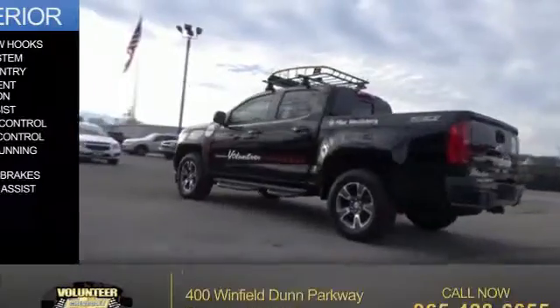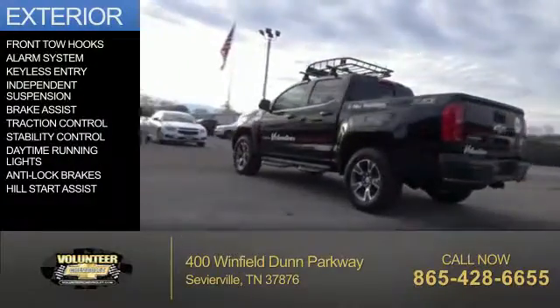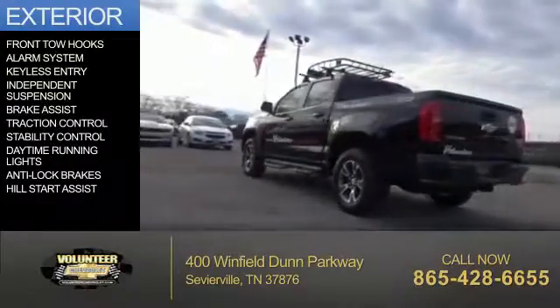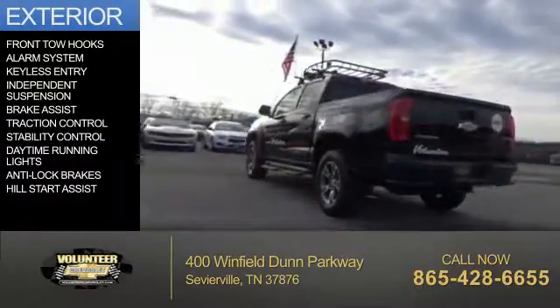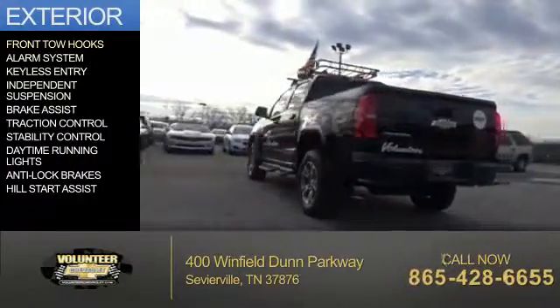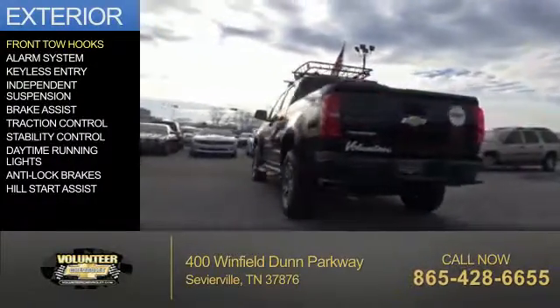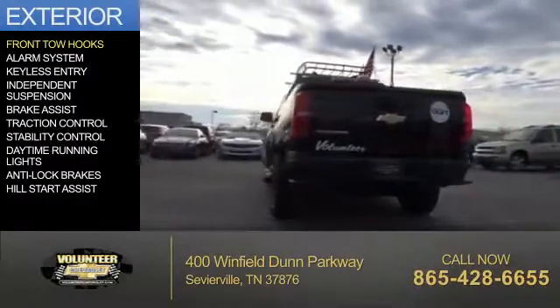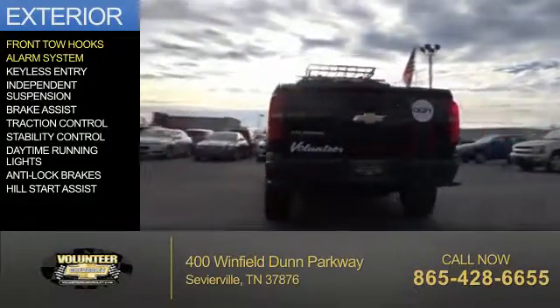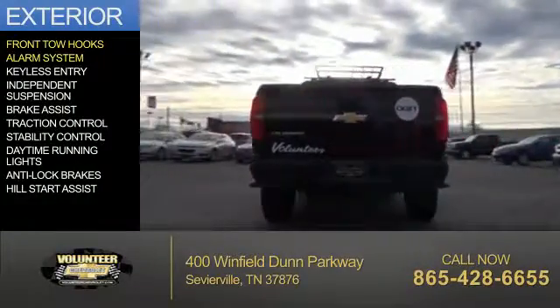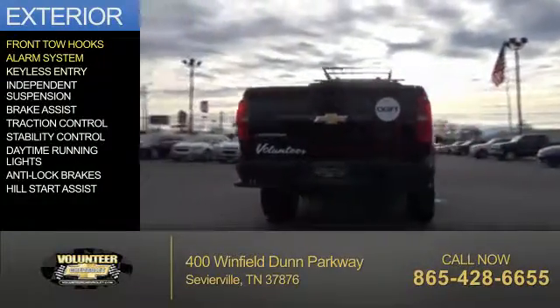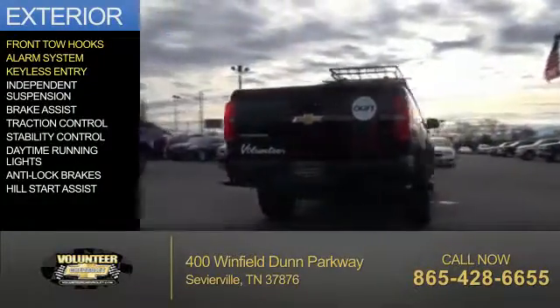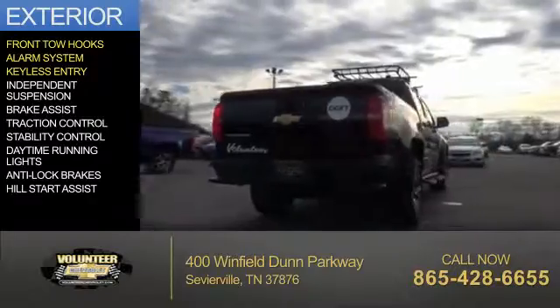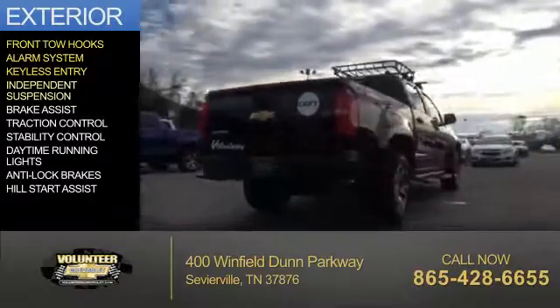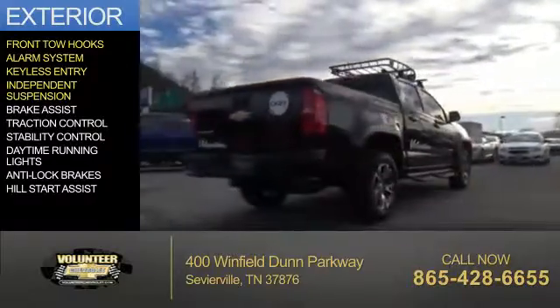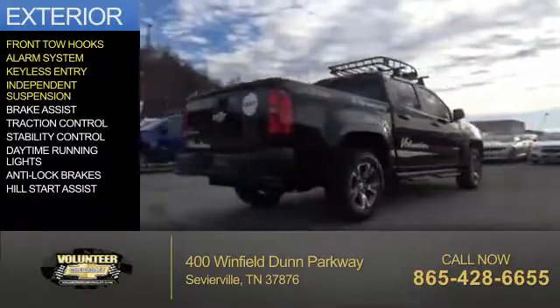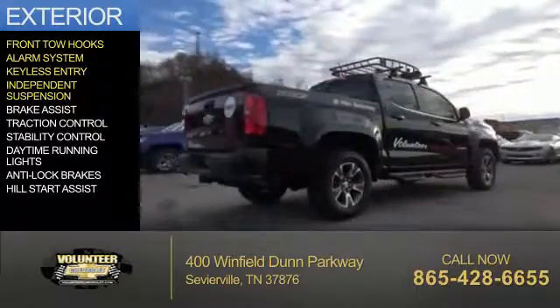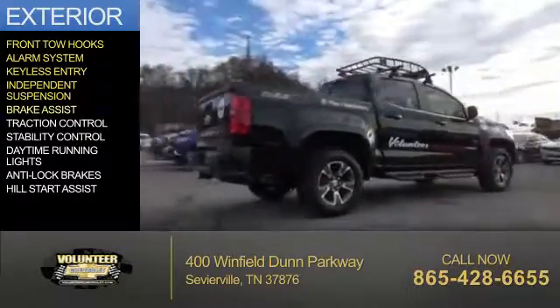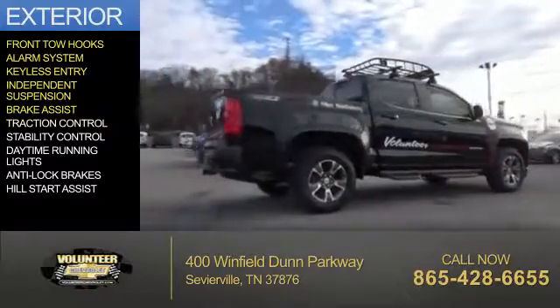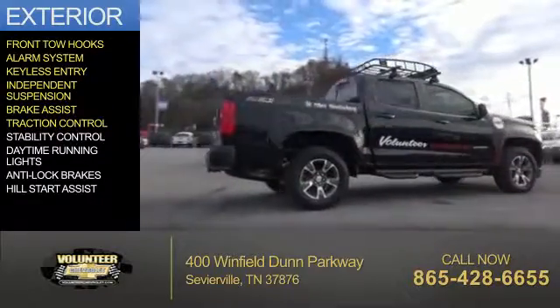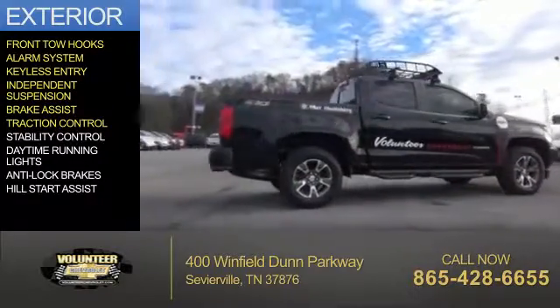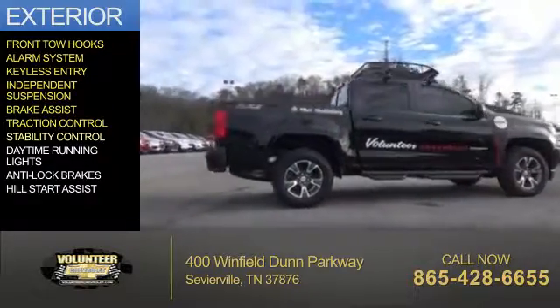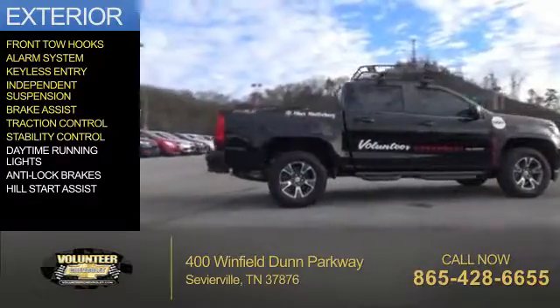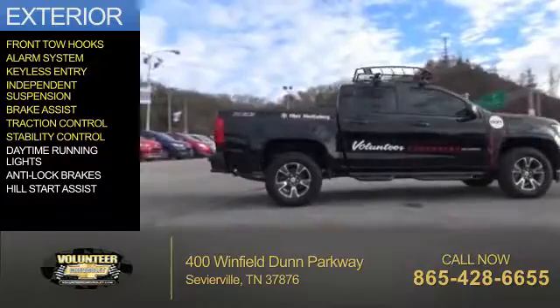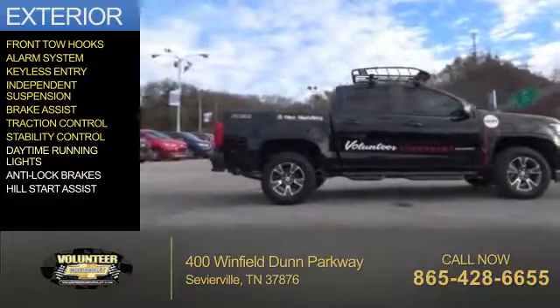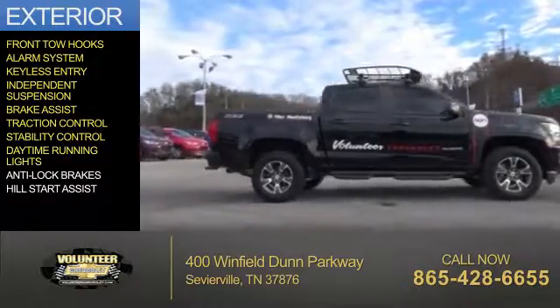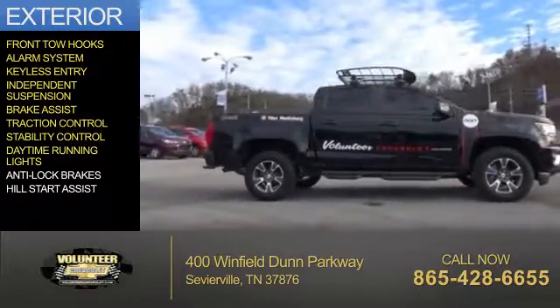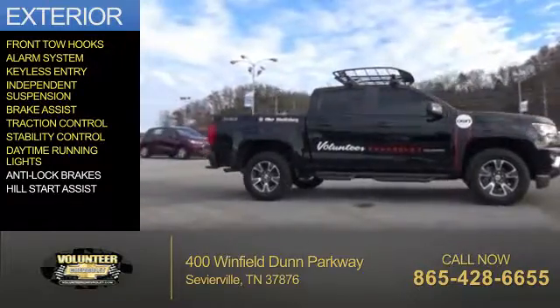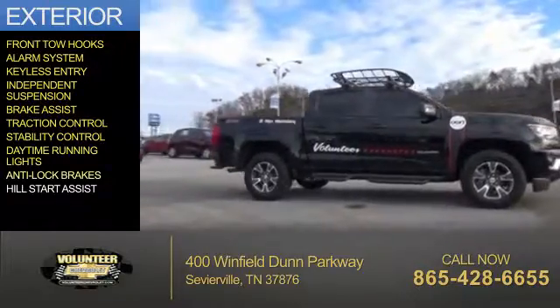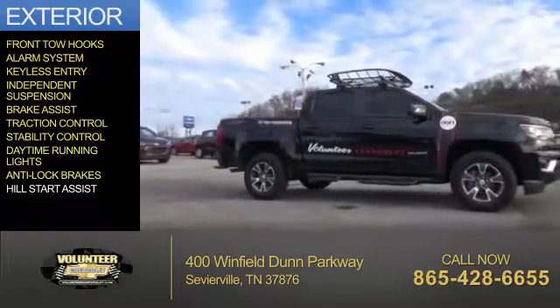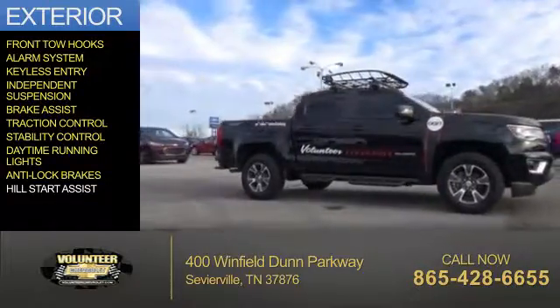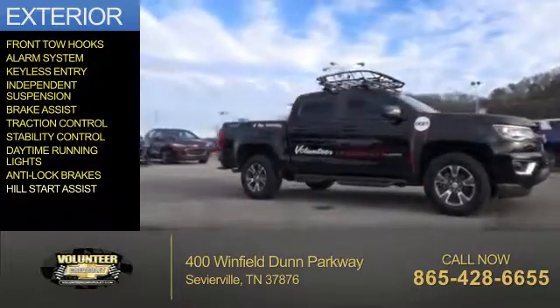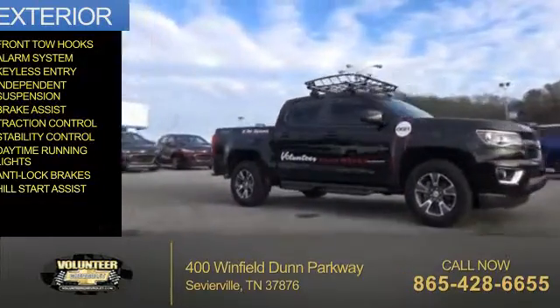The features include front tow hooks, an alarm system, keyless entry, independent suspension, brake assist, traction control, stability control, daytime running lights, anti-lock brakes, and hill start assist.